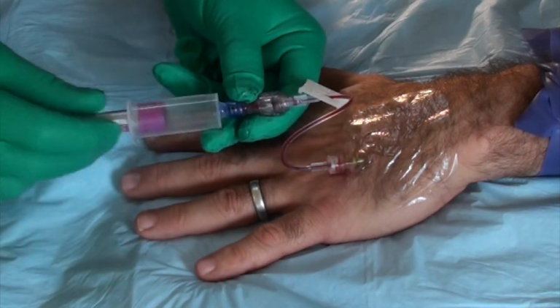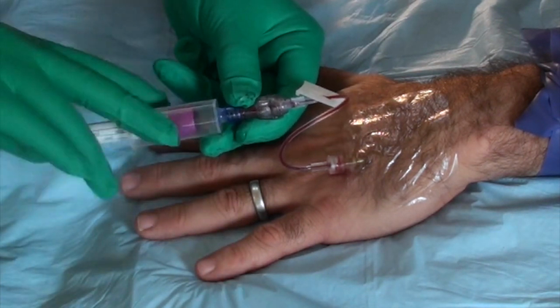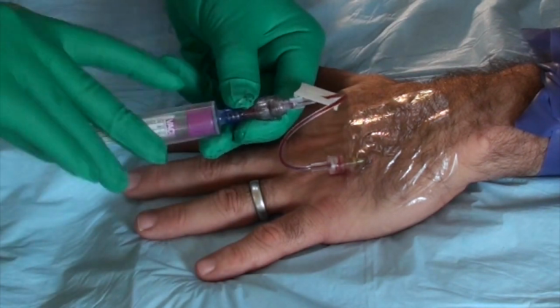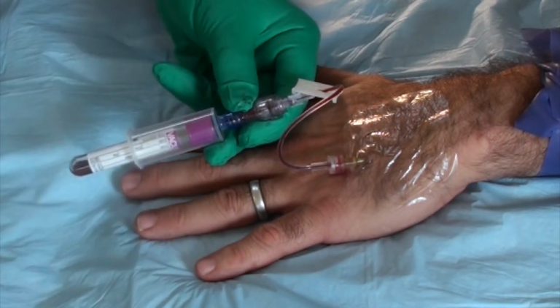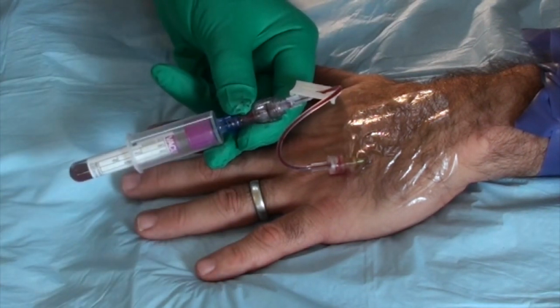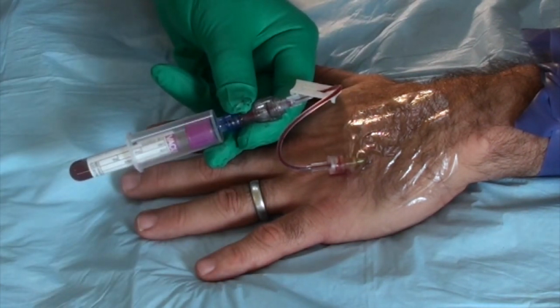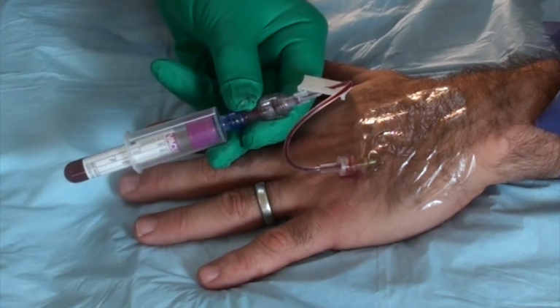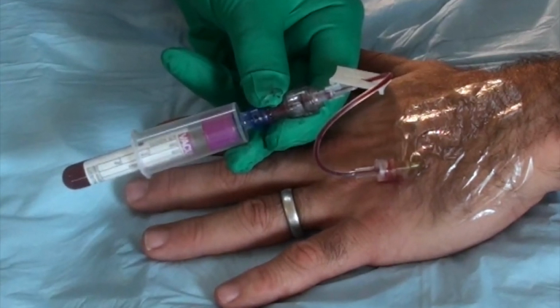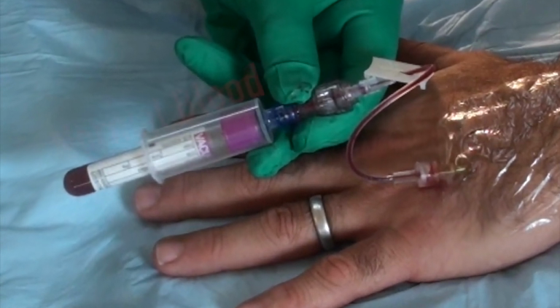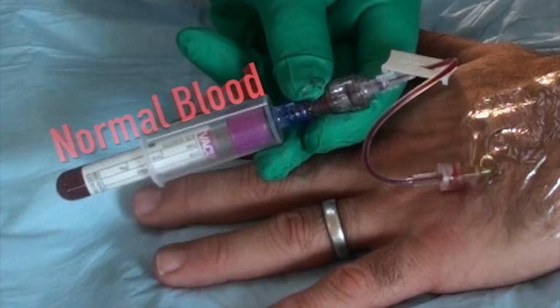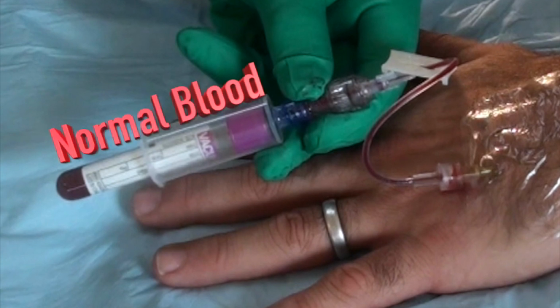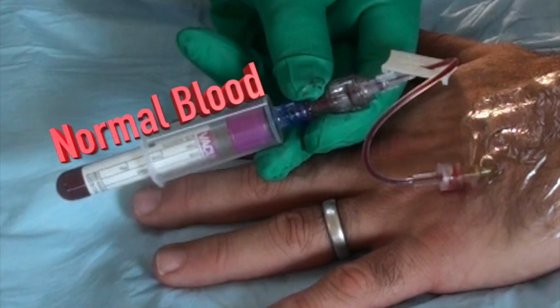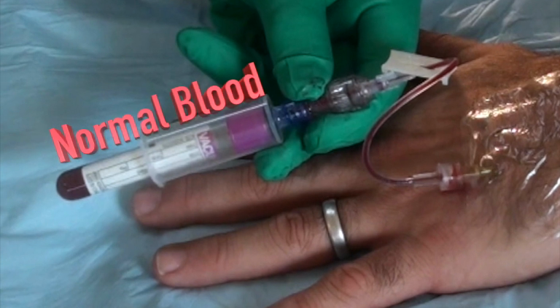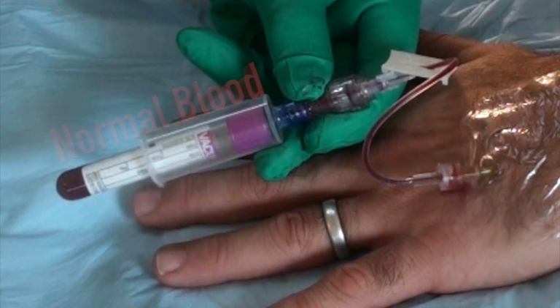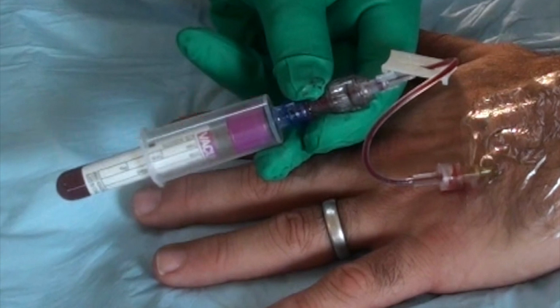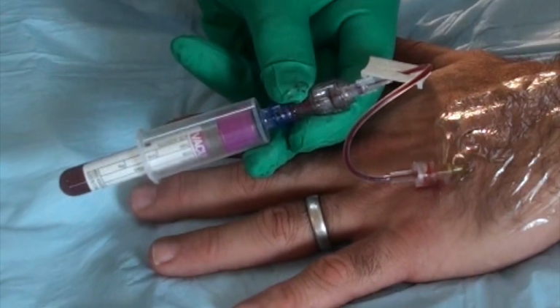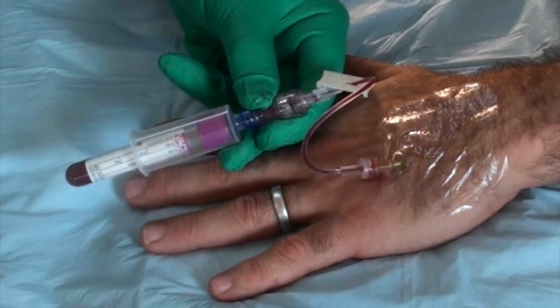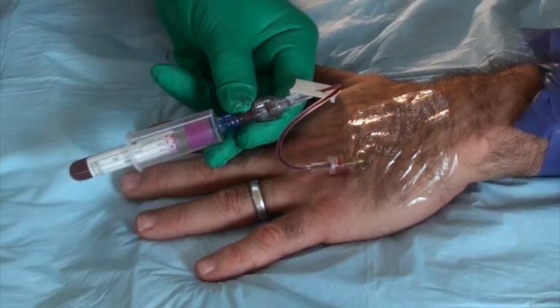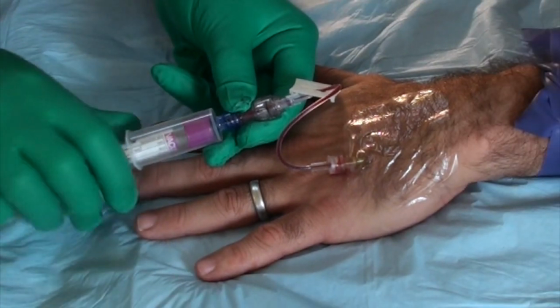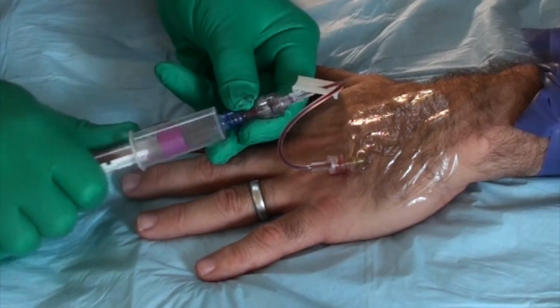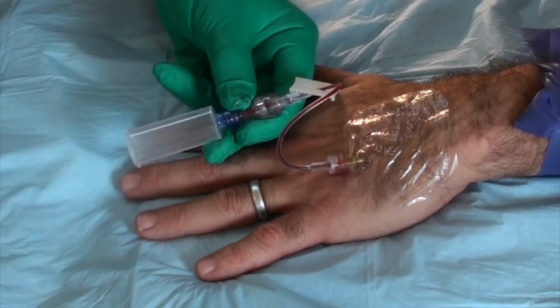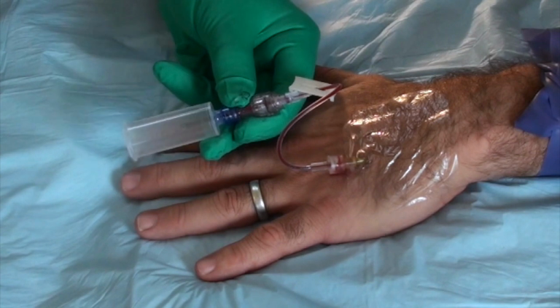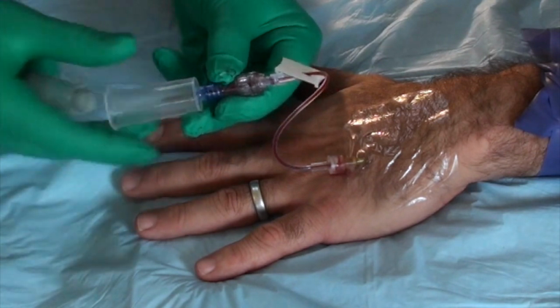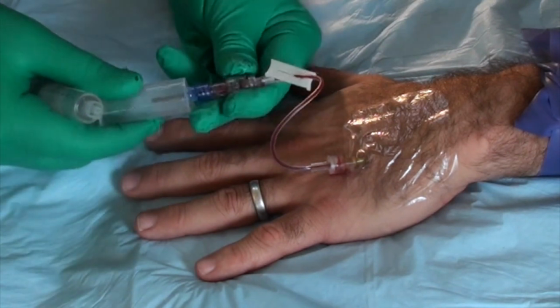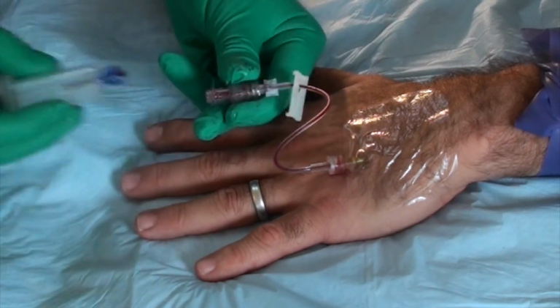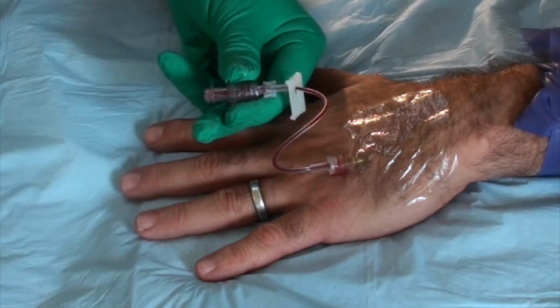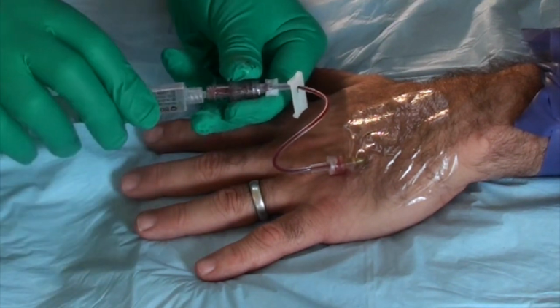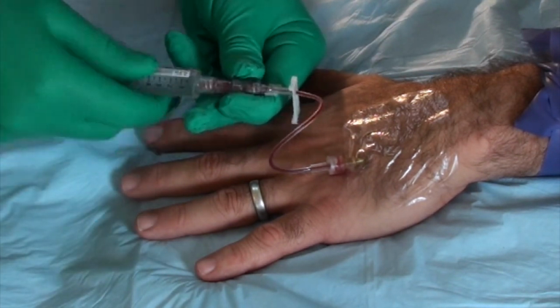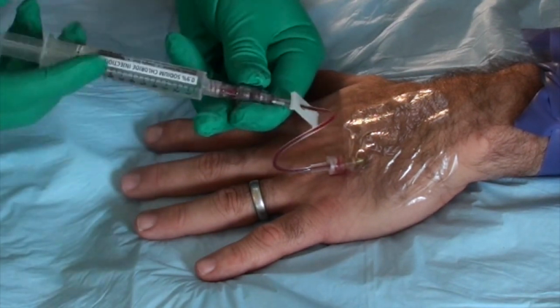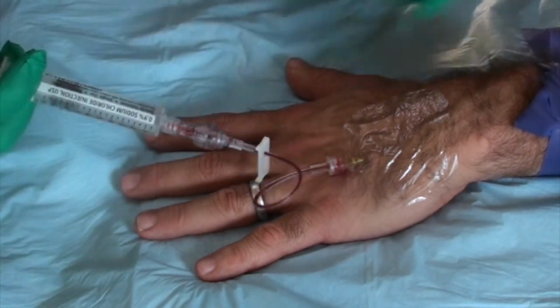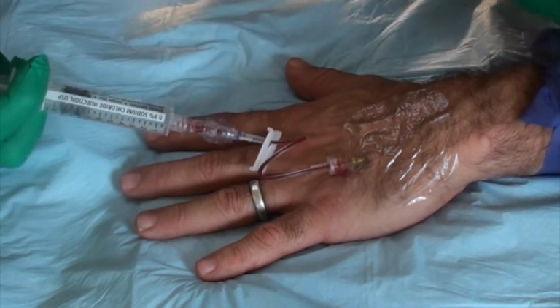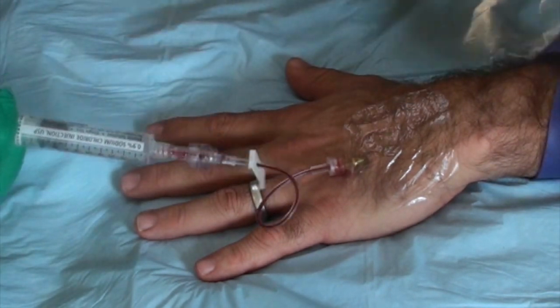Now you can start plugging in your regular tubes, which will collect undiluted blood you can send straight to the lab. Once you're finished, make sure to remove the tourniquet and then flush the line so your IV doesn't clot off.